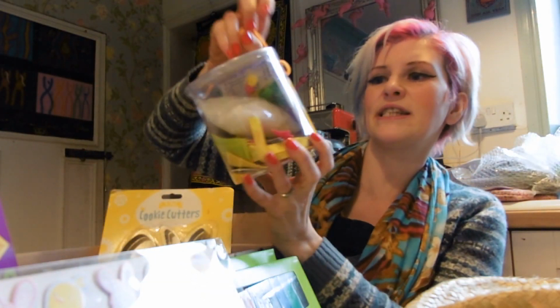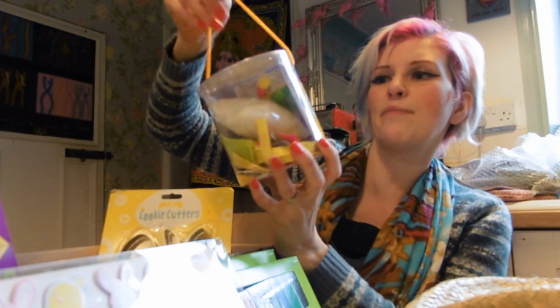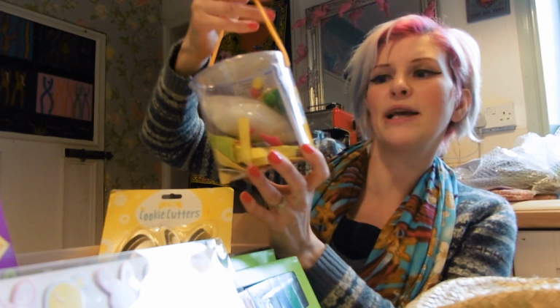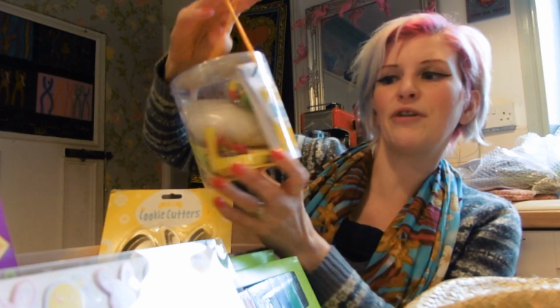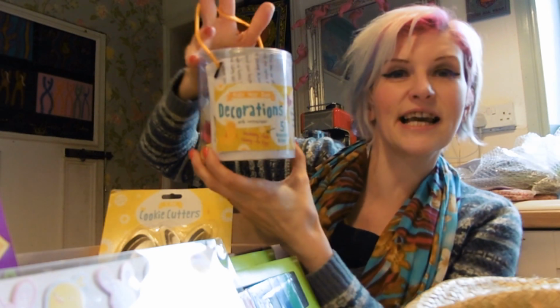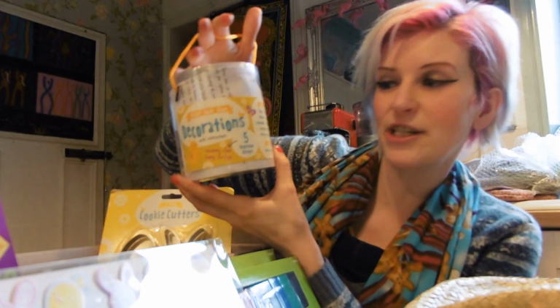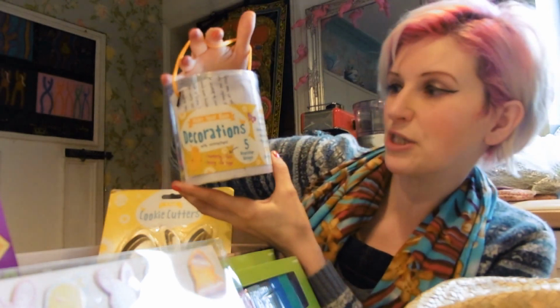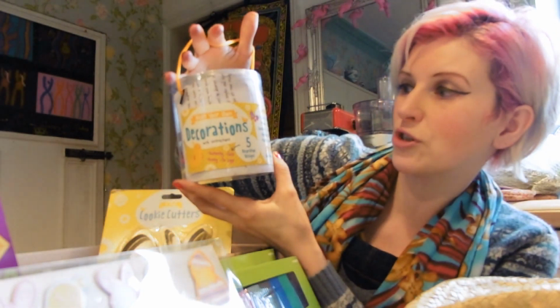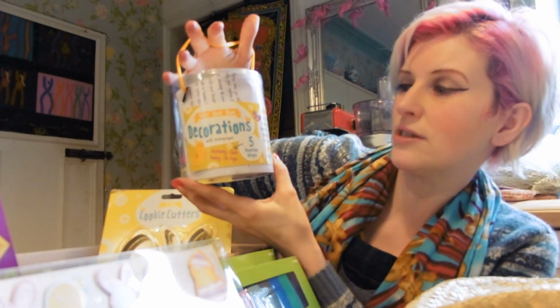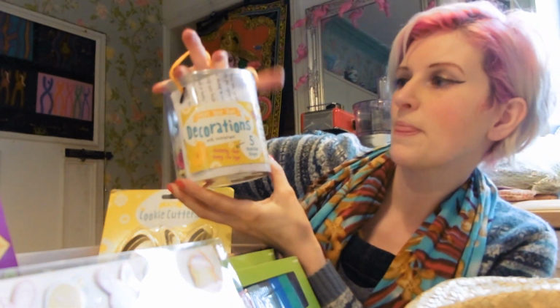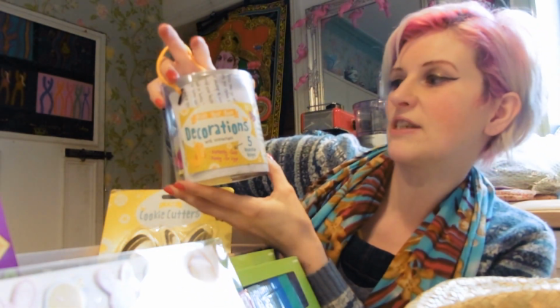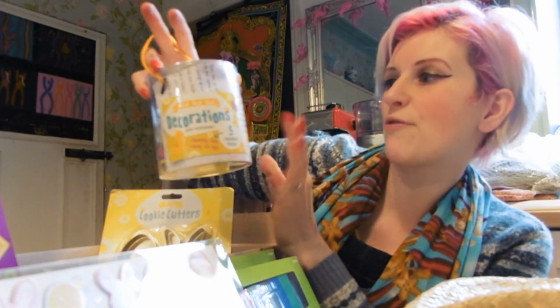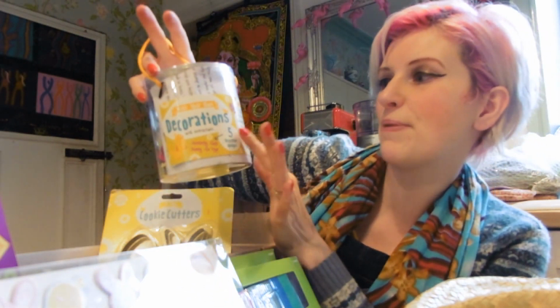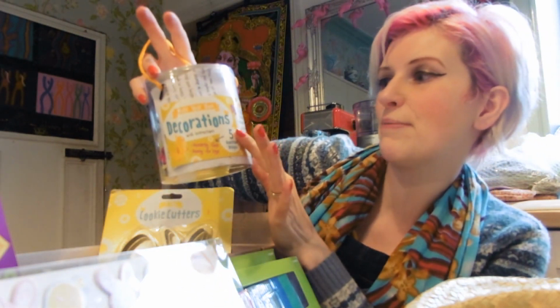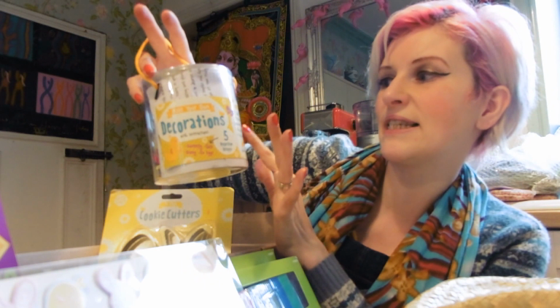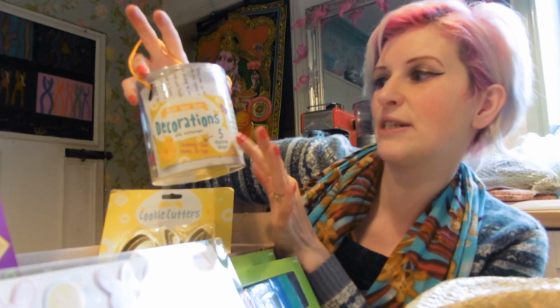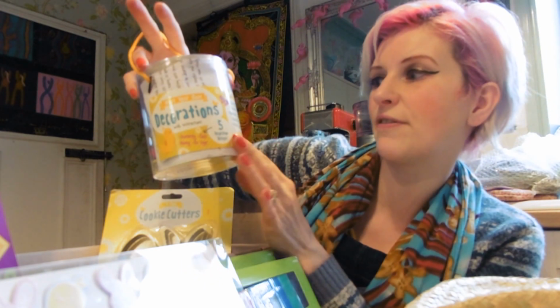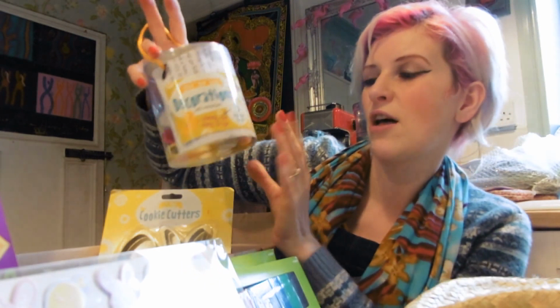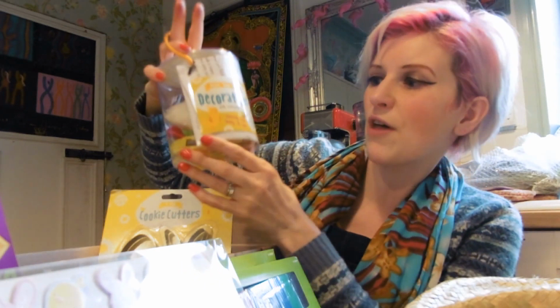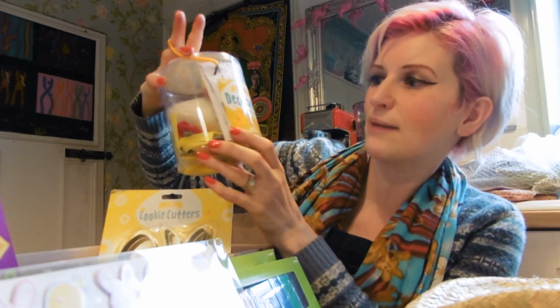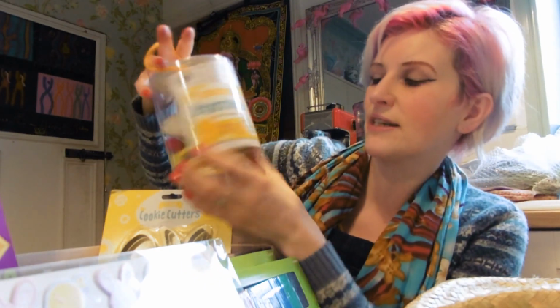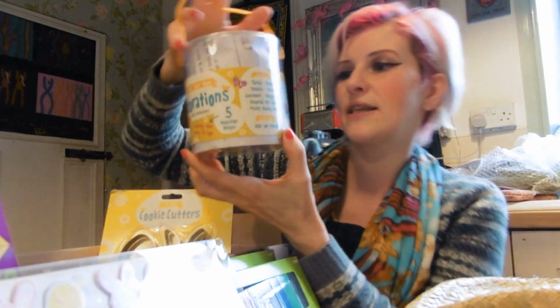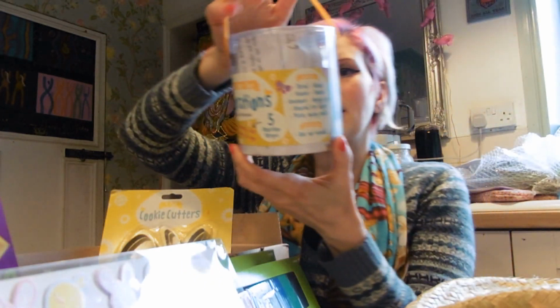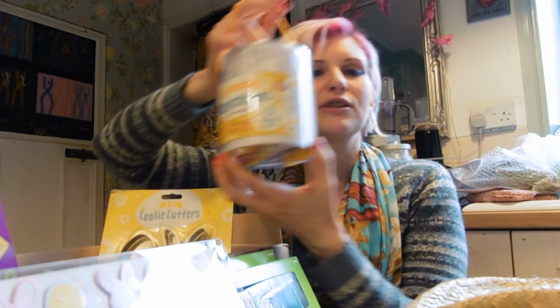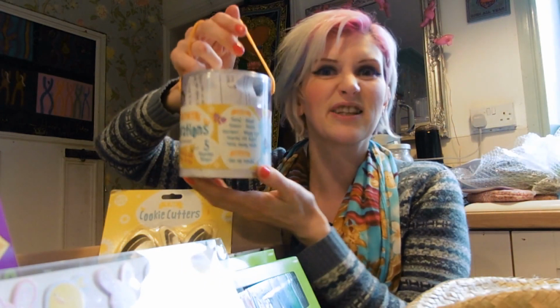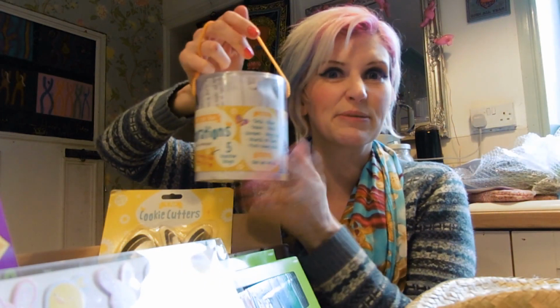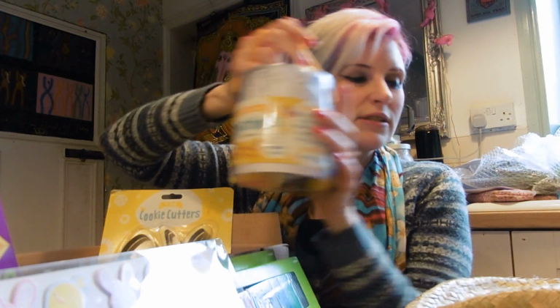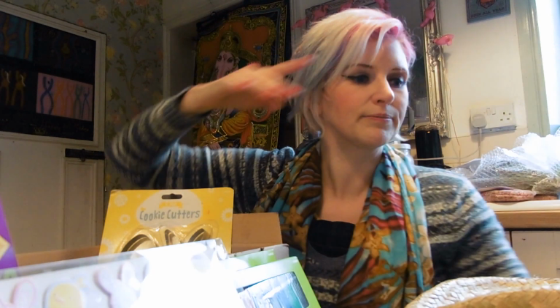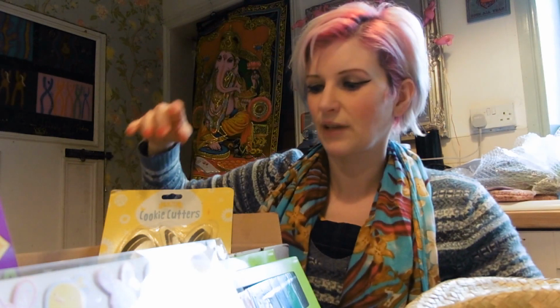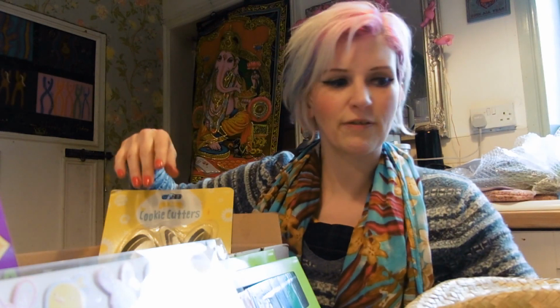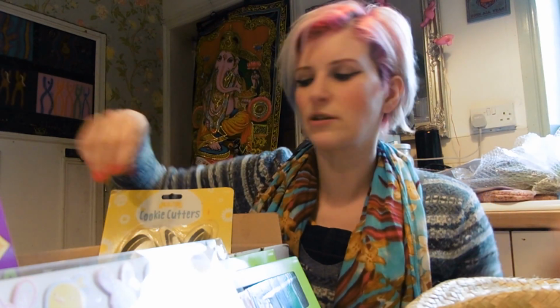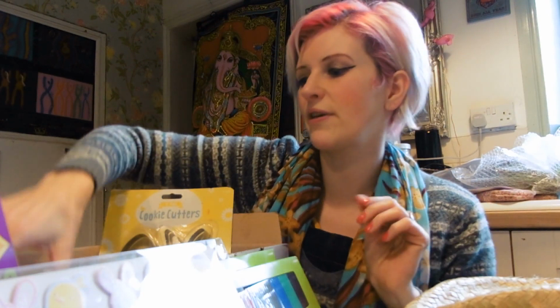Here we've got another one — this is make your own Easter decorations with instructions. This has got thread, ribbons, sequins, stuffing, all those types of things. So that should be nice. I think you make little chicks with those — more for the older one I think.